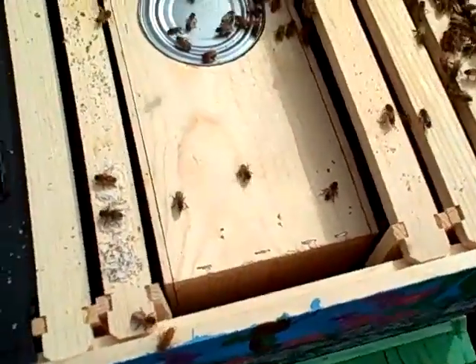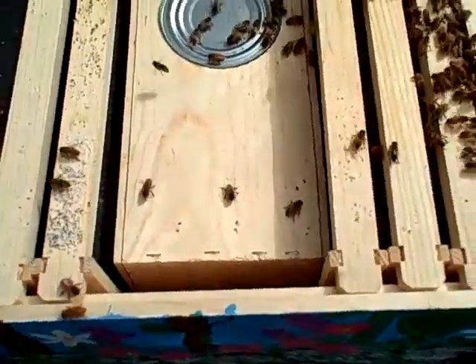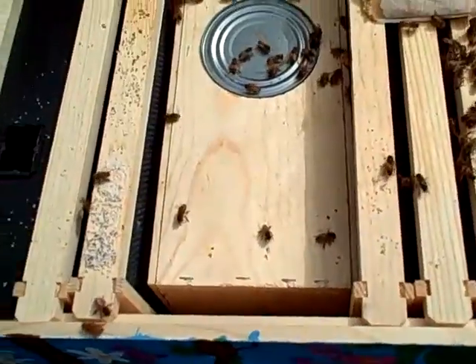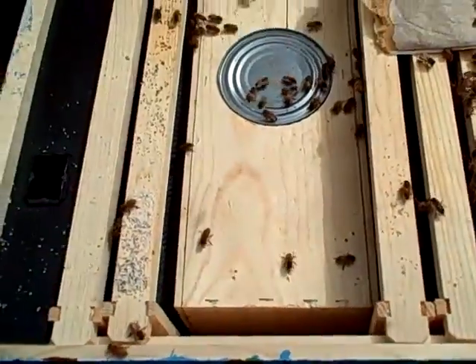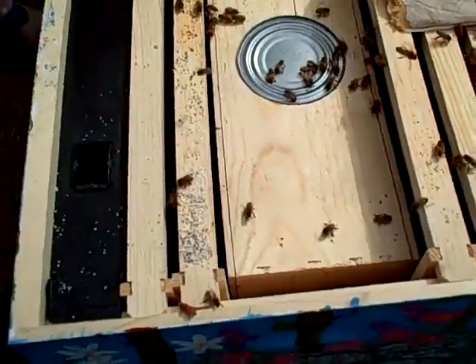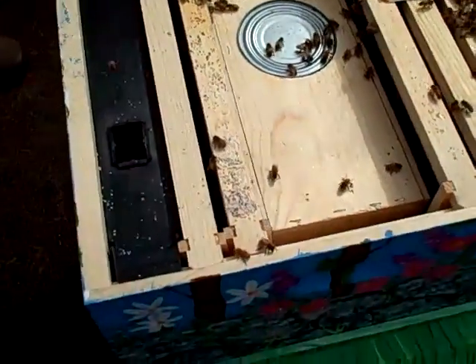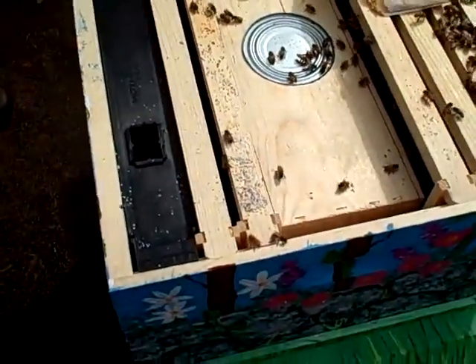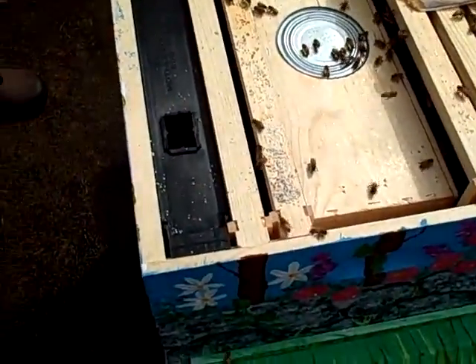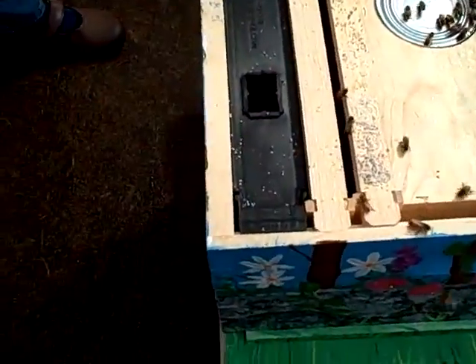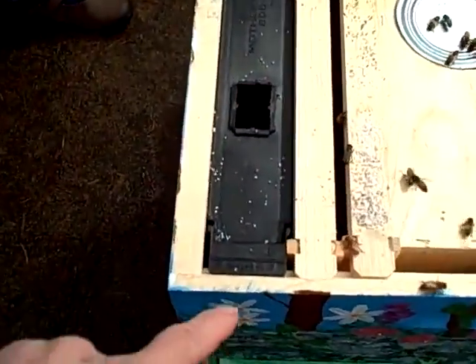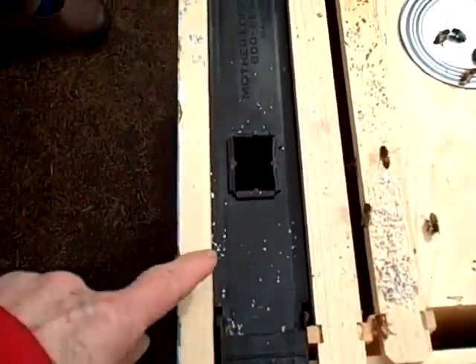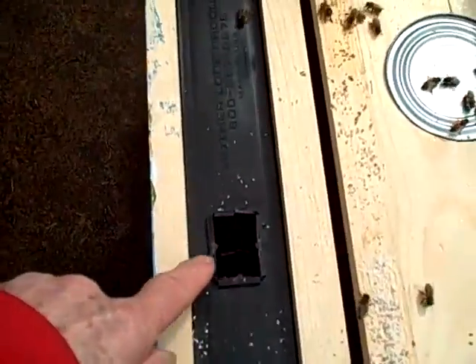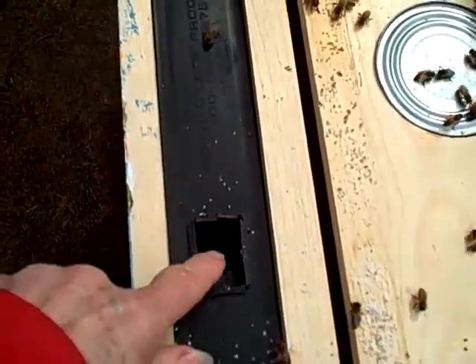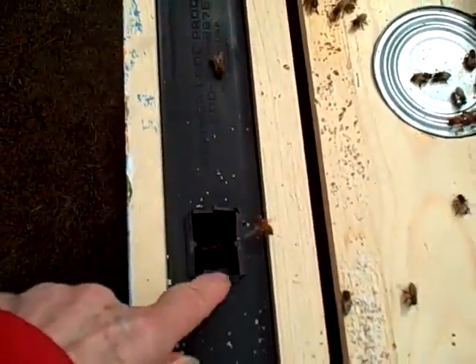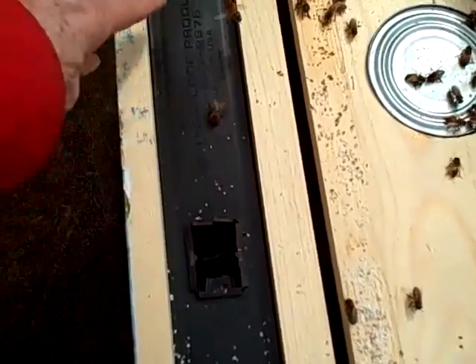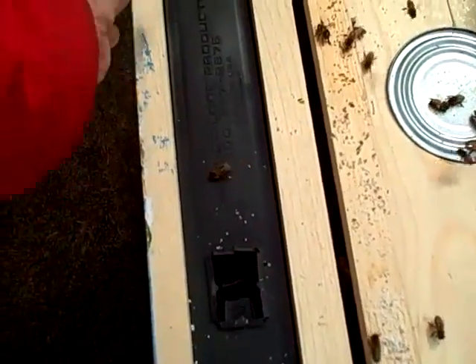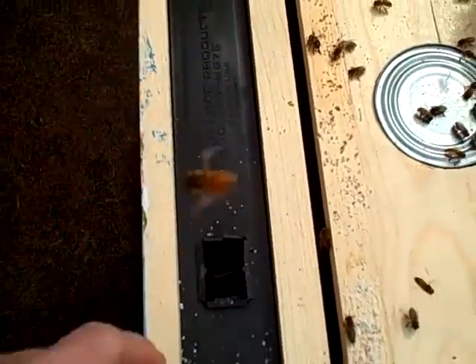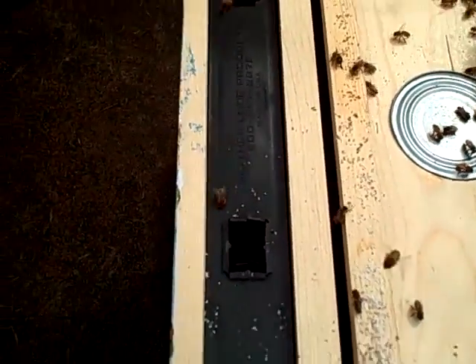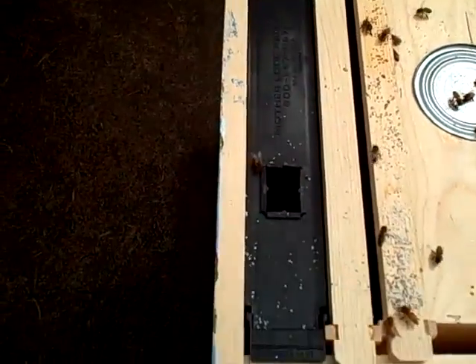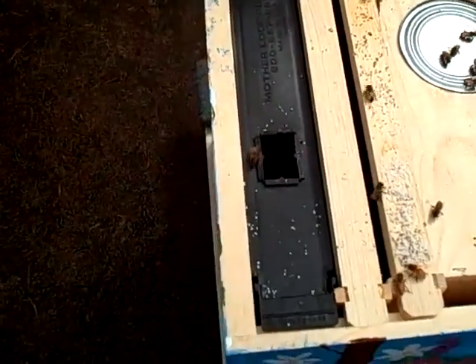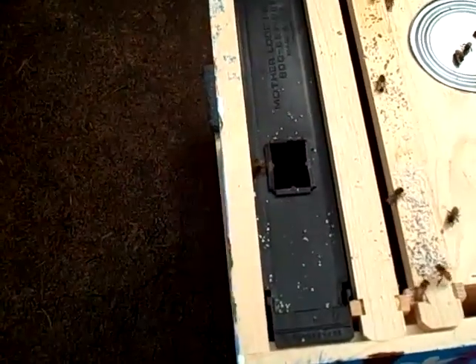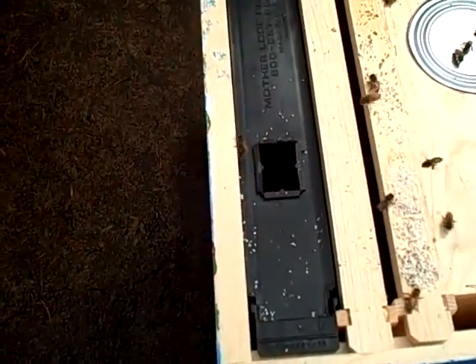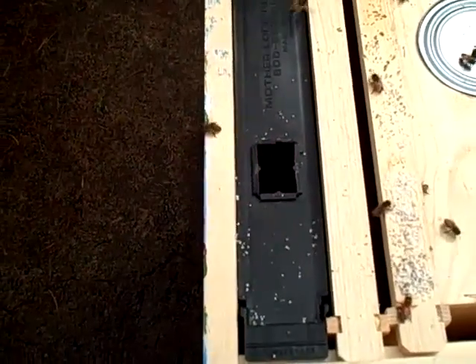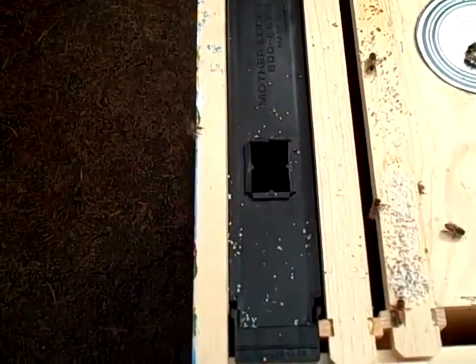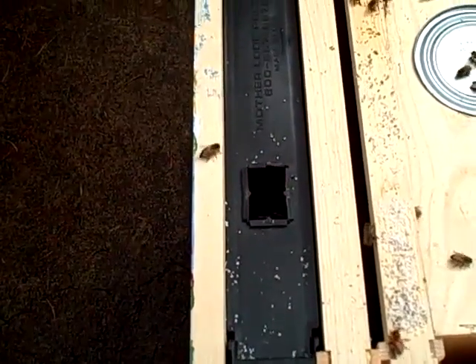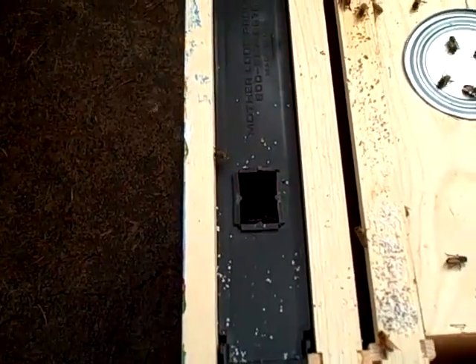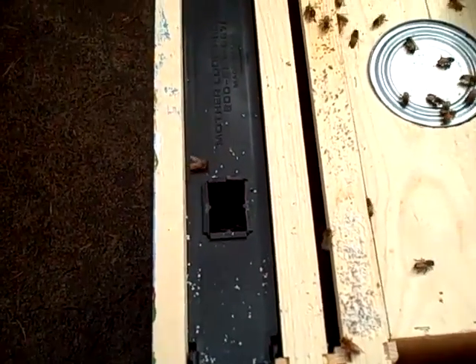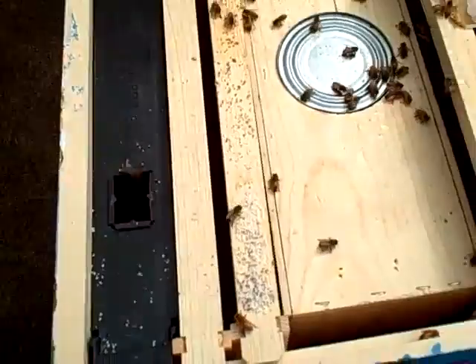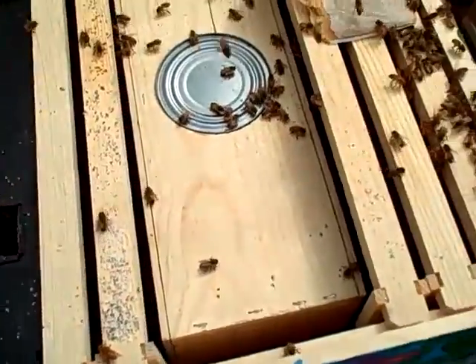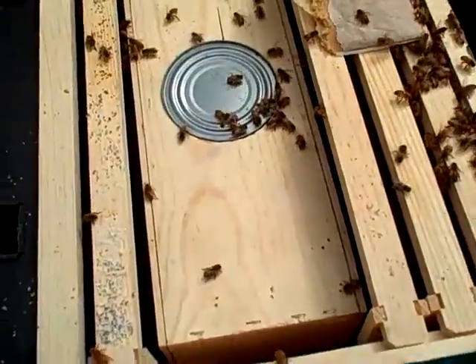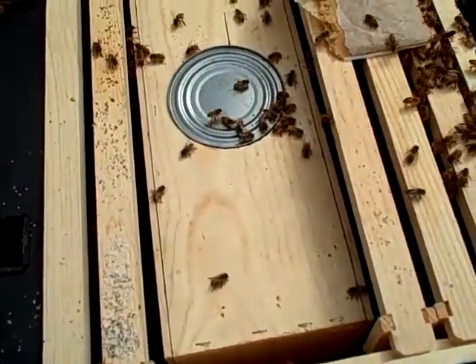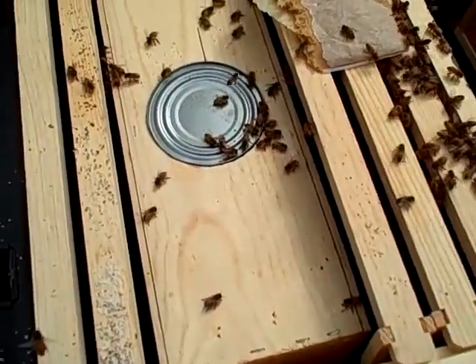They've got to eat the marshmallow out of the queen cage. And this is the feeder — it's got sugar water in it, this whole thing. It's got little ladders so that they won't drown; they can climb back out. They think of everything.